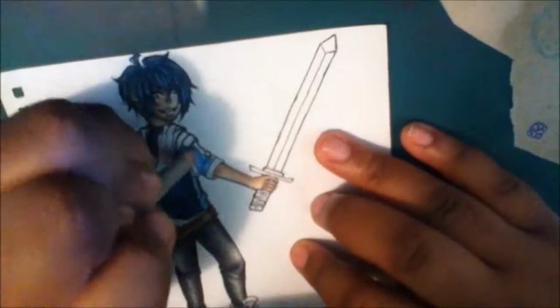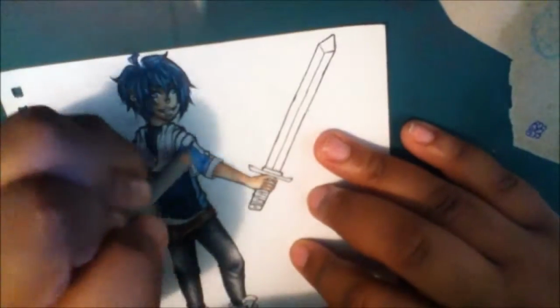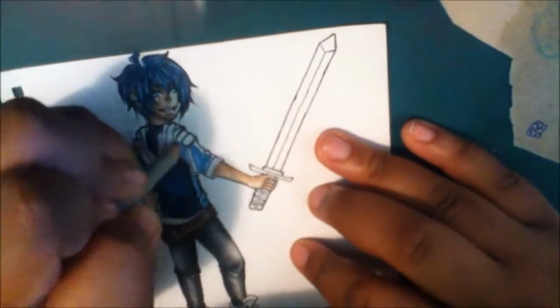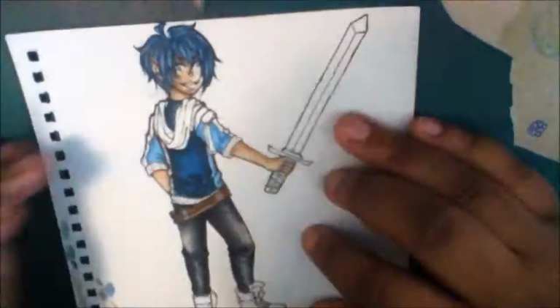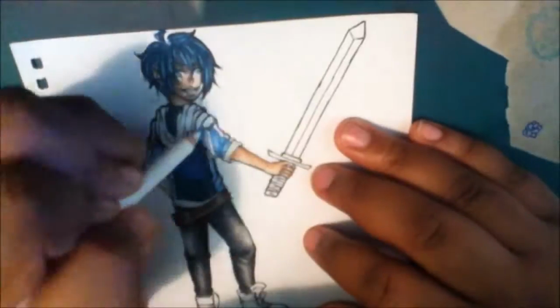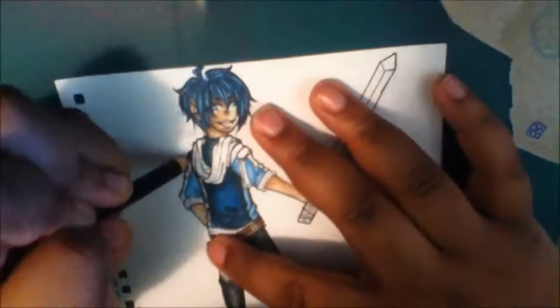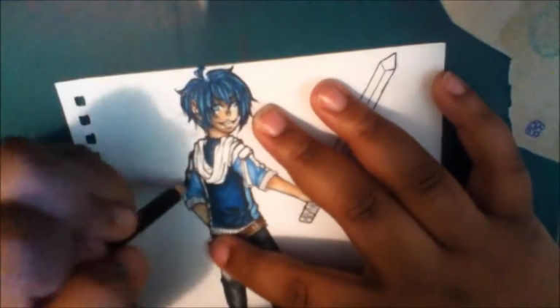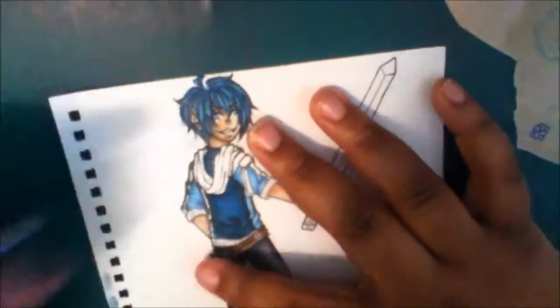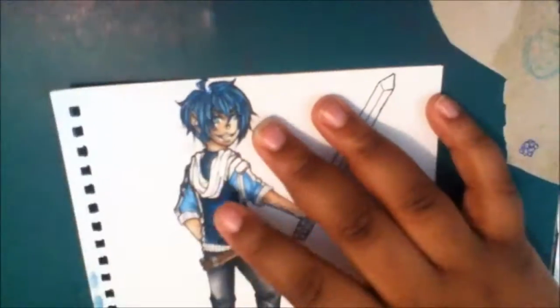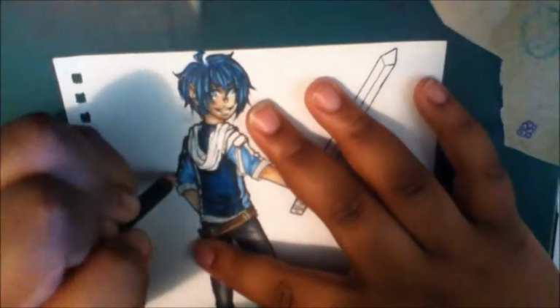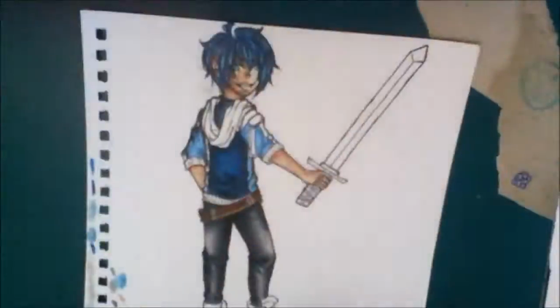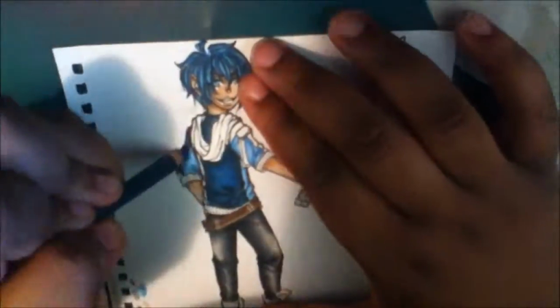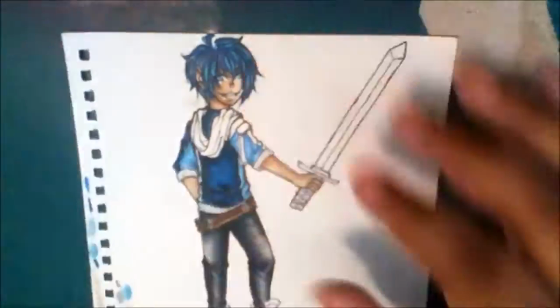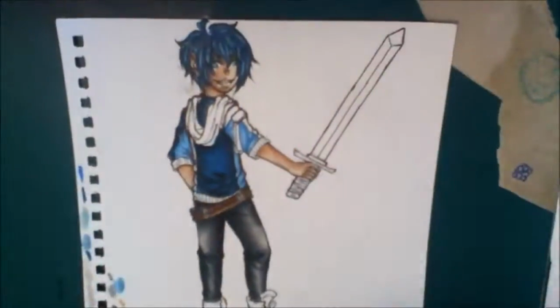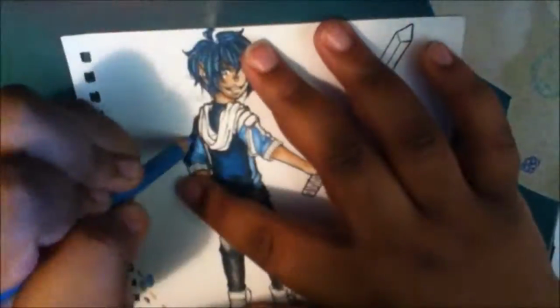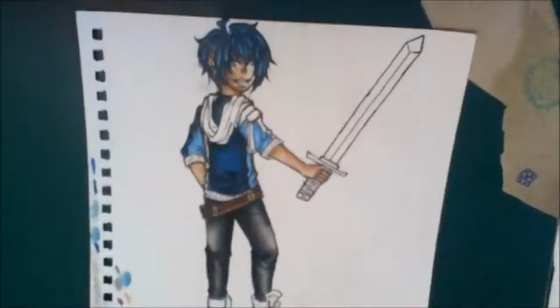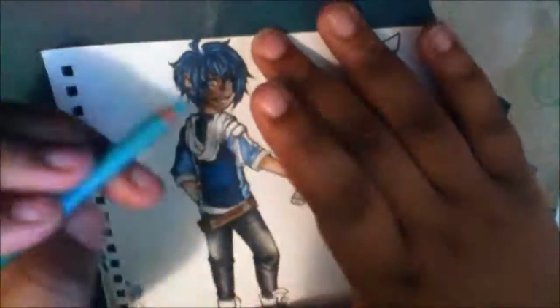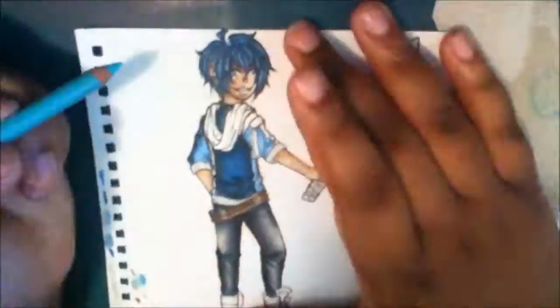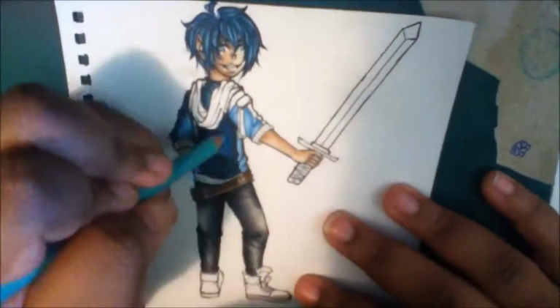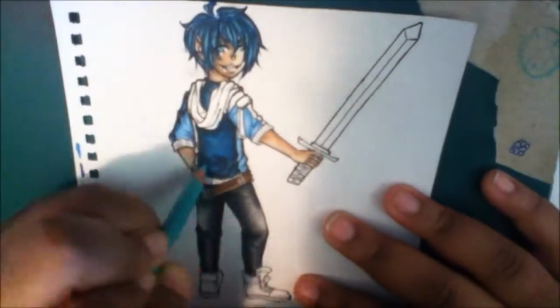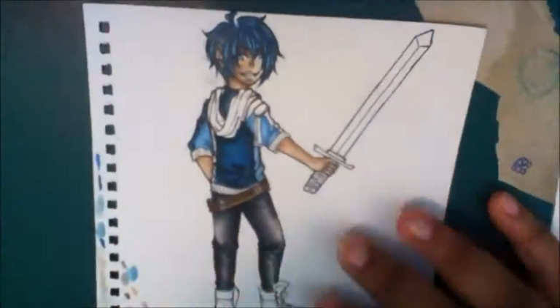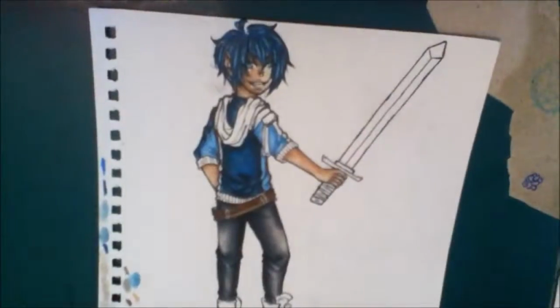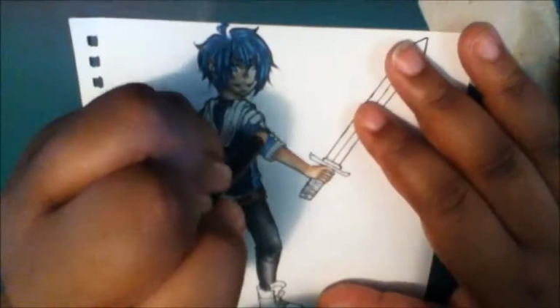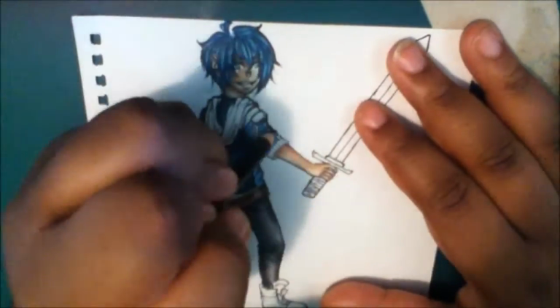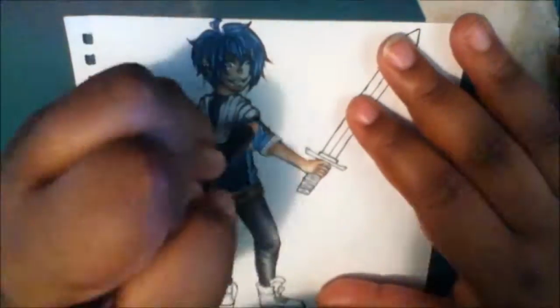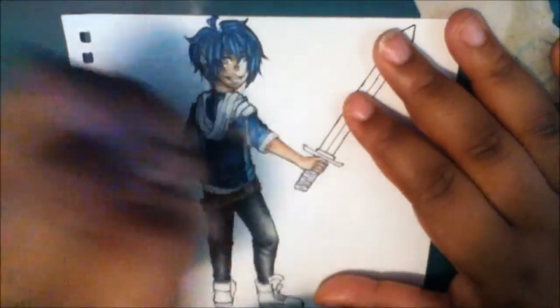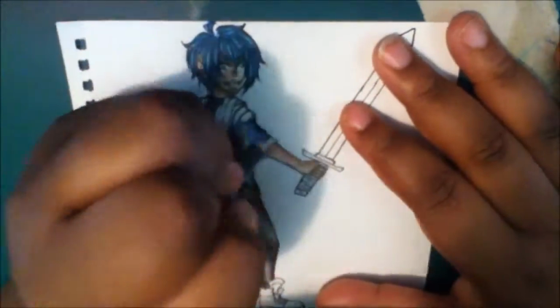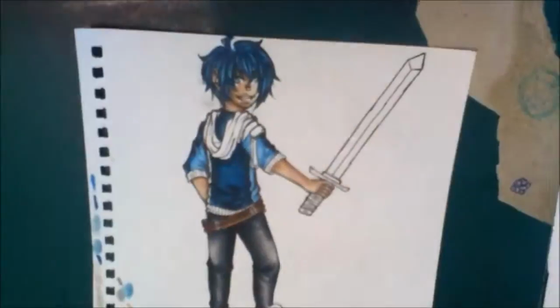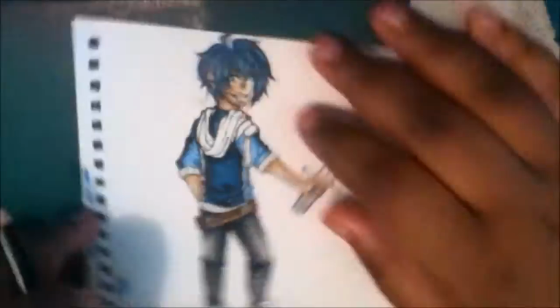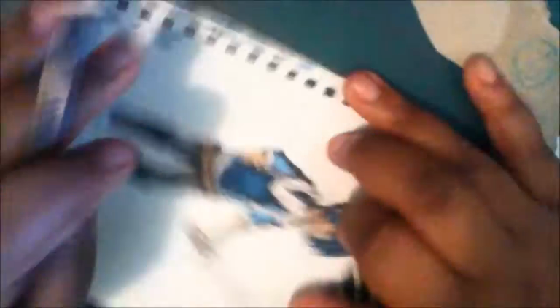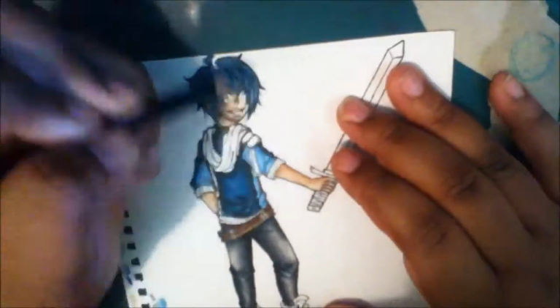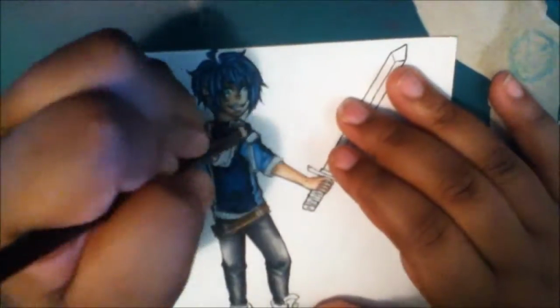I did wish his sword was a little bit smaller so it doesn't look taller than him. But in a lot of video games, the weapons aren't the exact size of the person, so I guess it's not really that much of an issue.